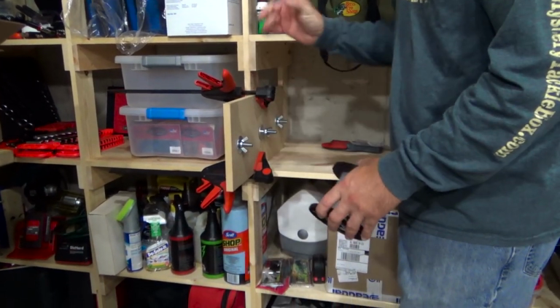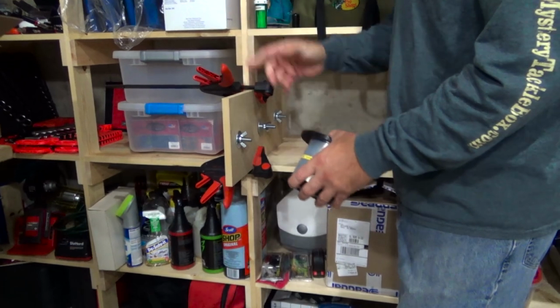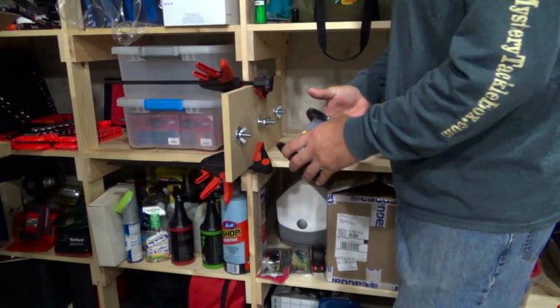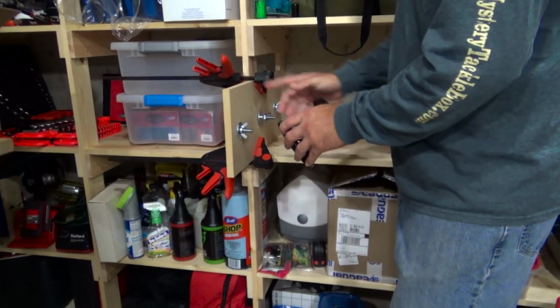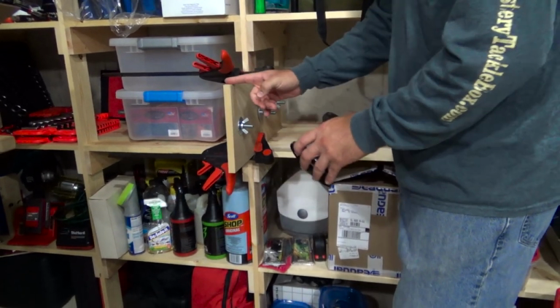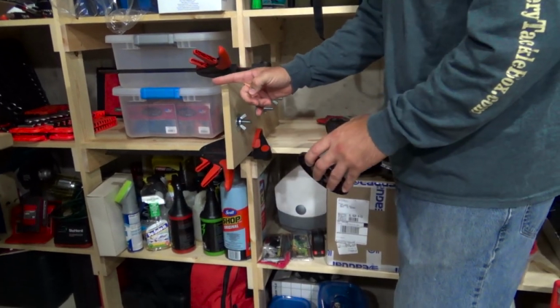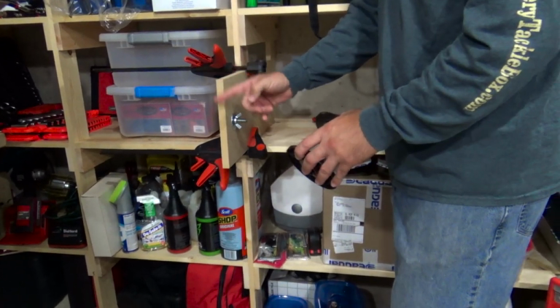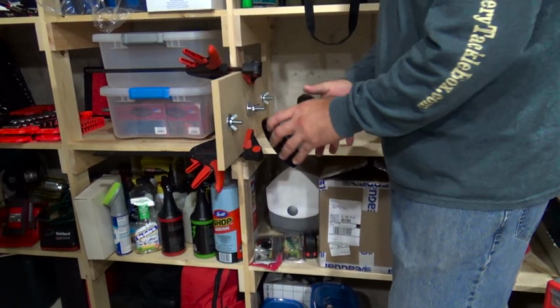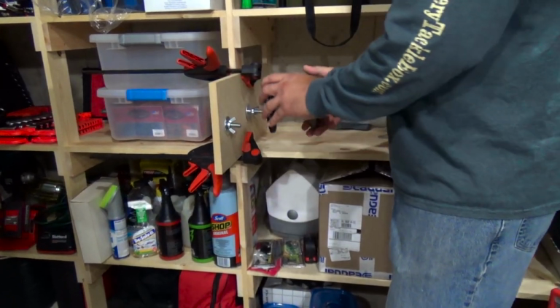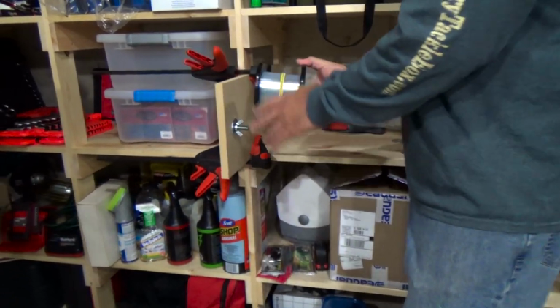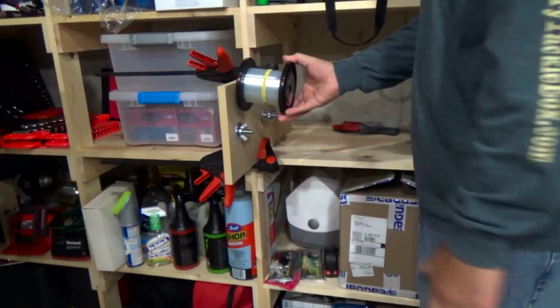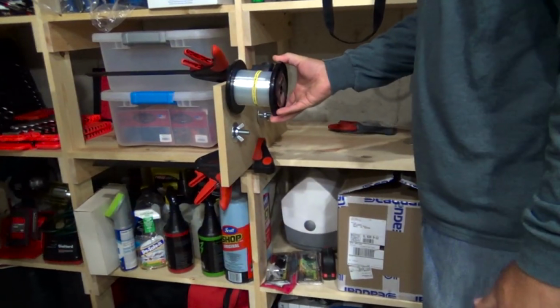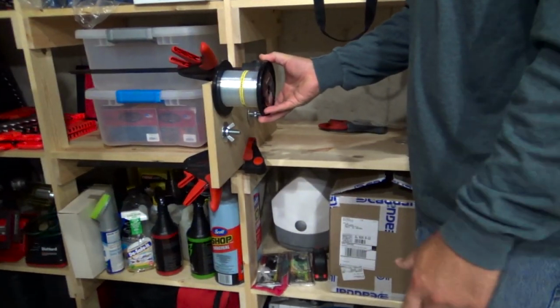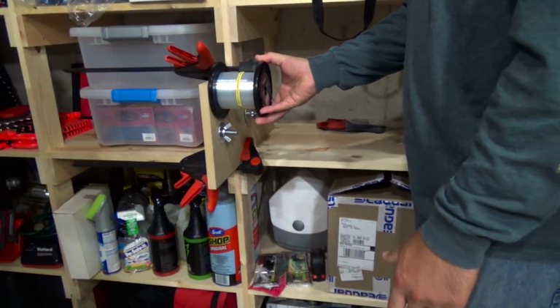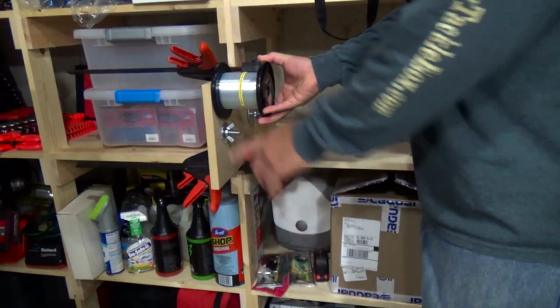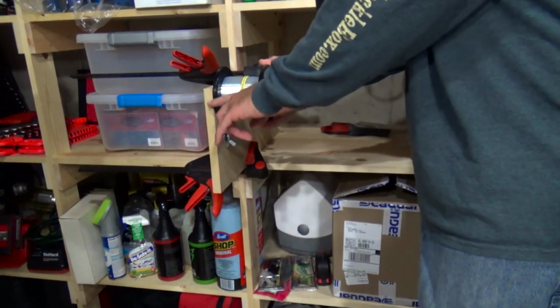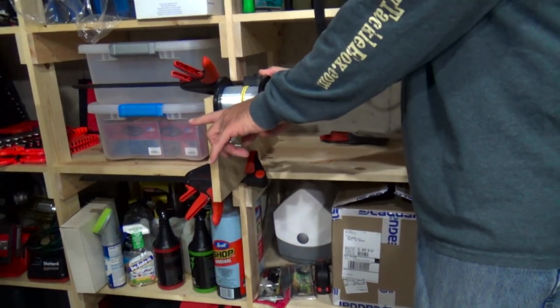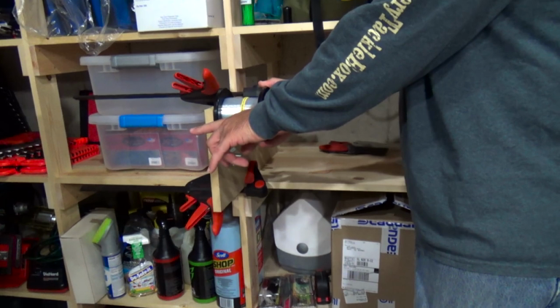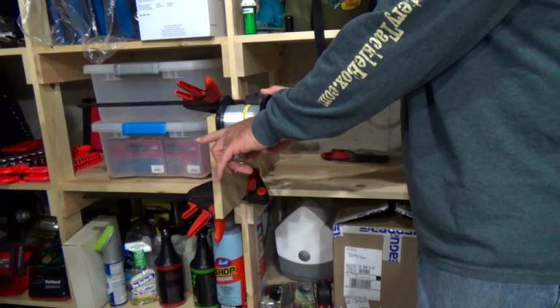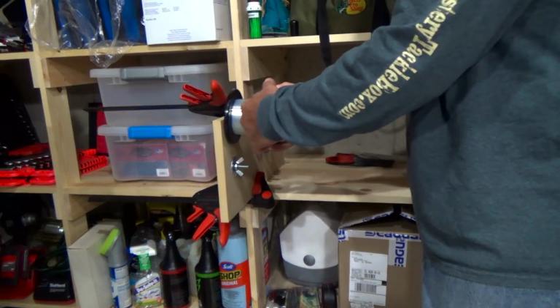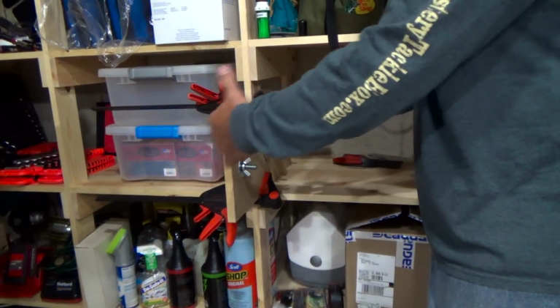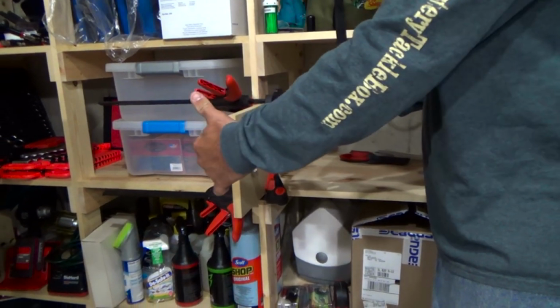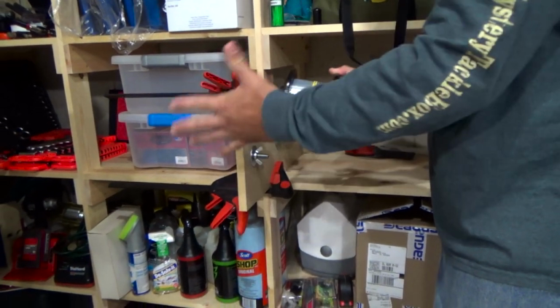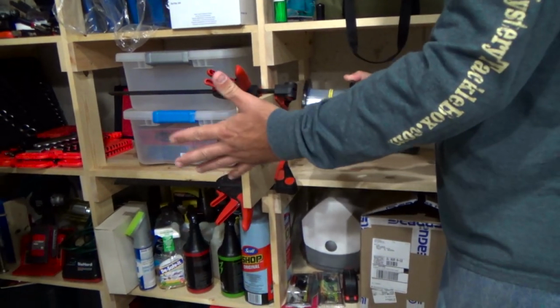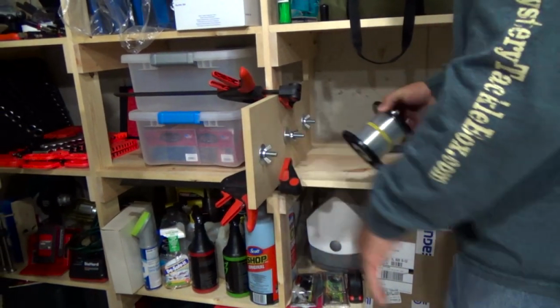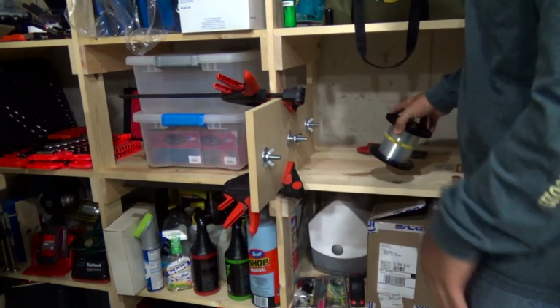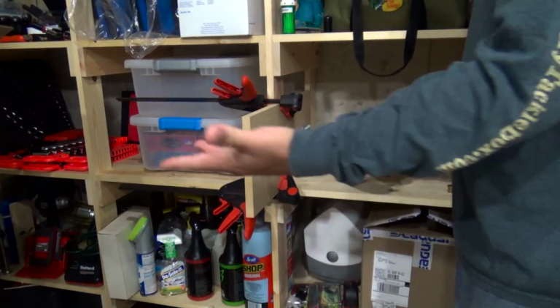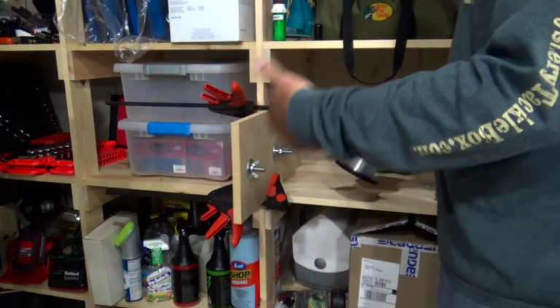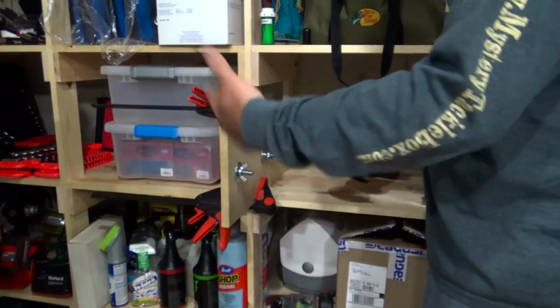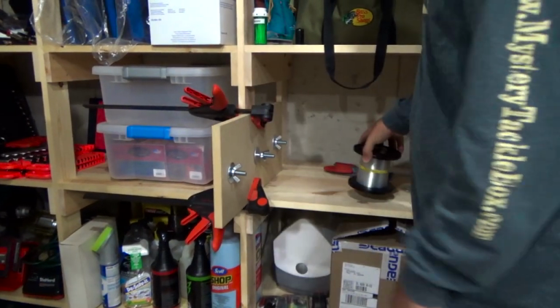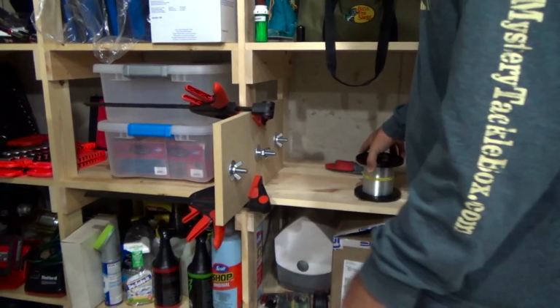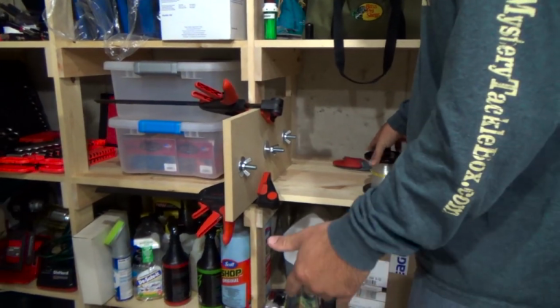The first thing I did was cut an inch and a half of wood off, so when I put the spool on there's no overhanging wood for the line to rub on. That's the first thing I did — not a huge deal, but I wanted to do that.